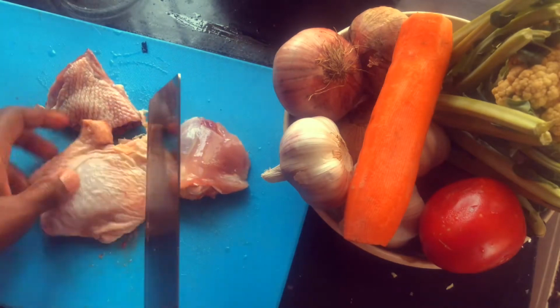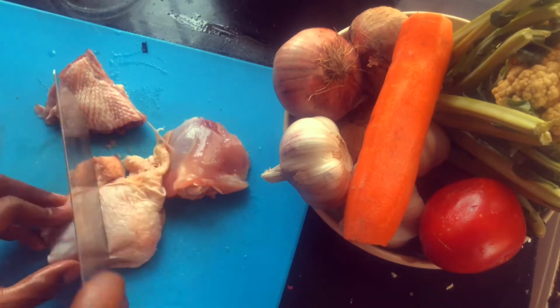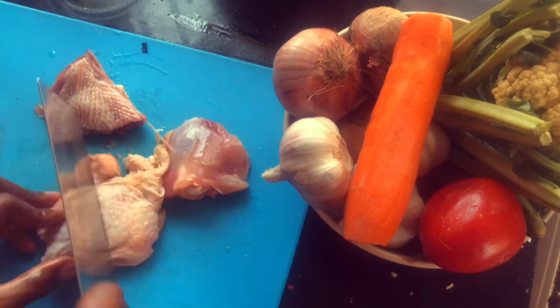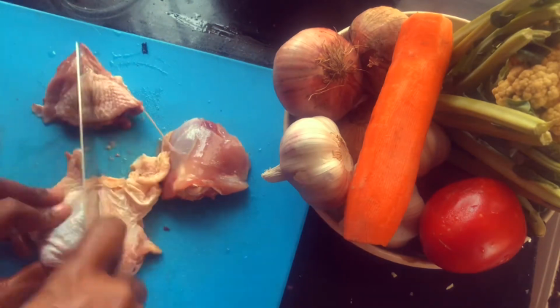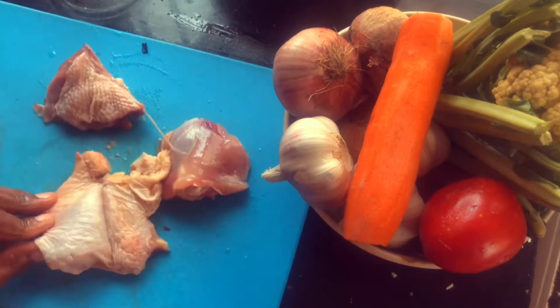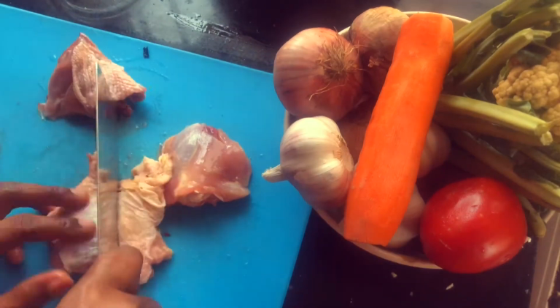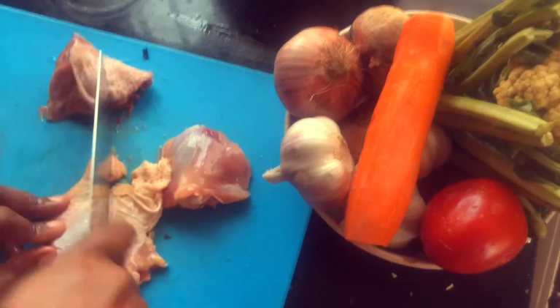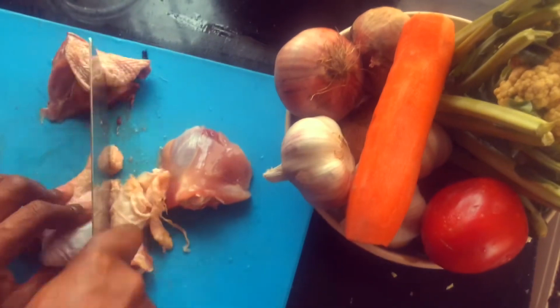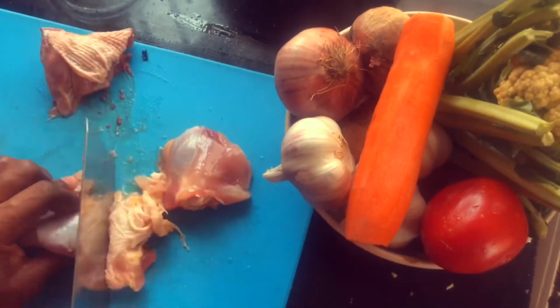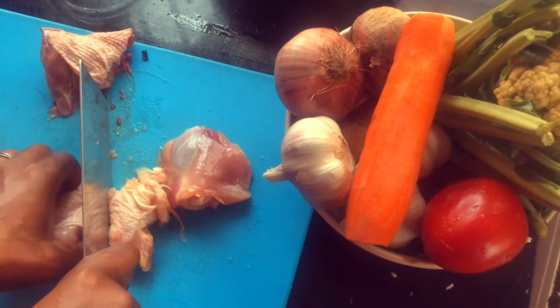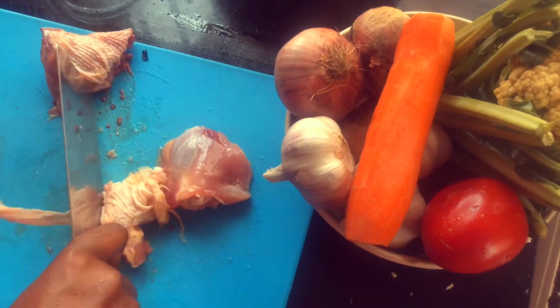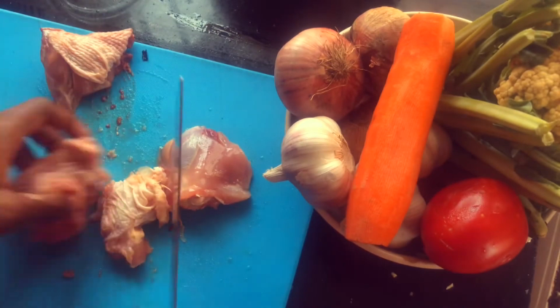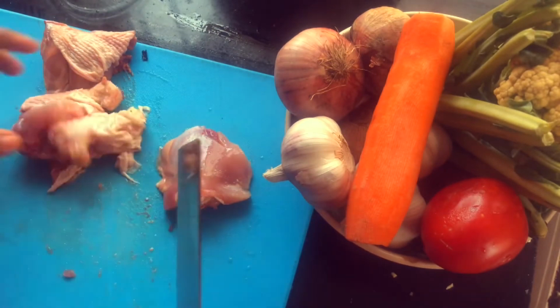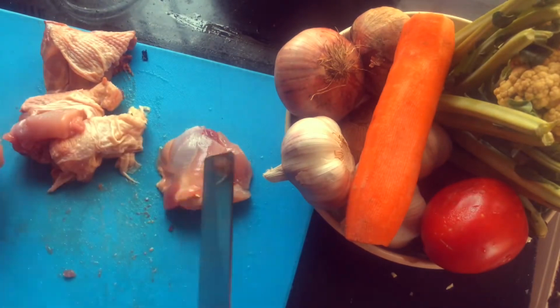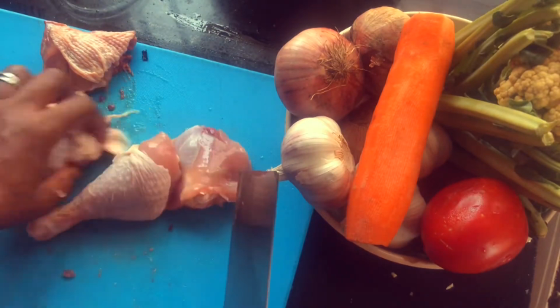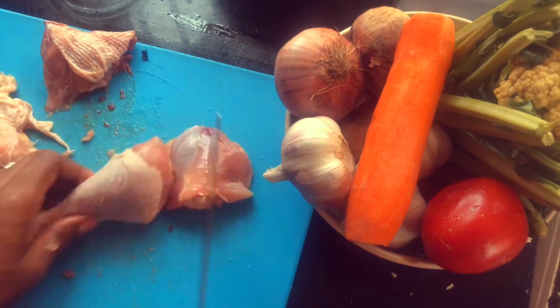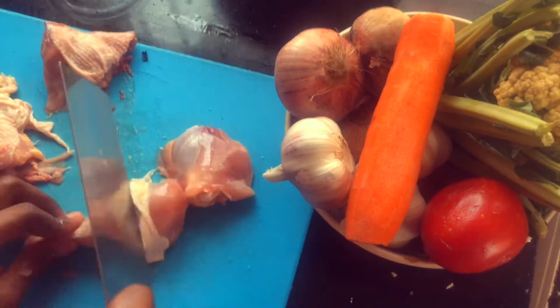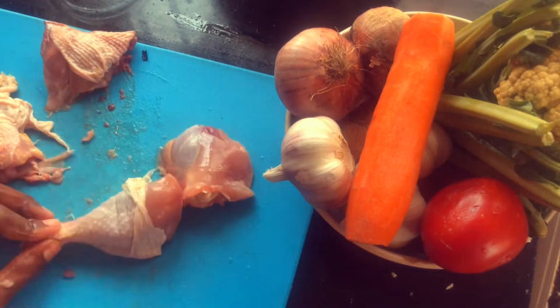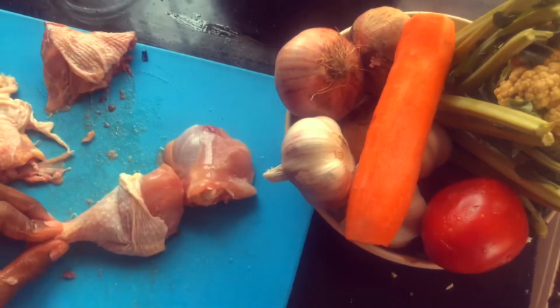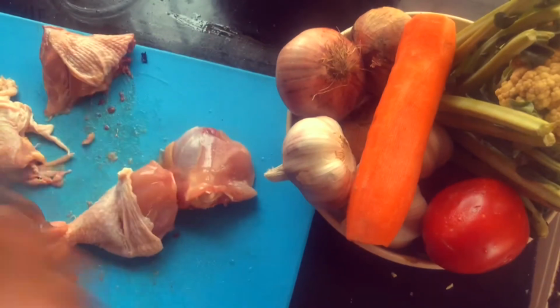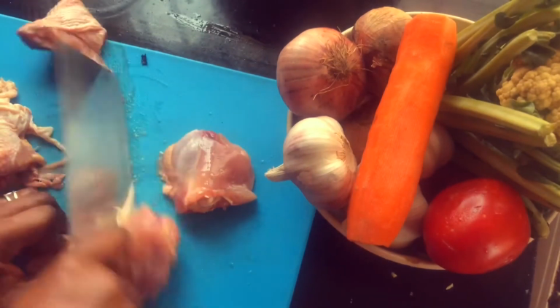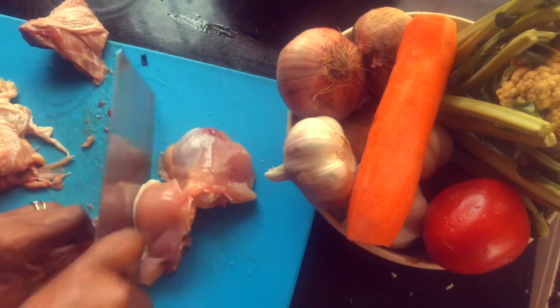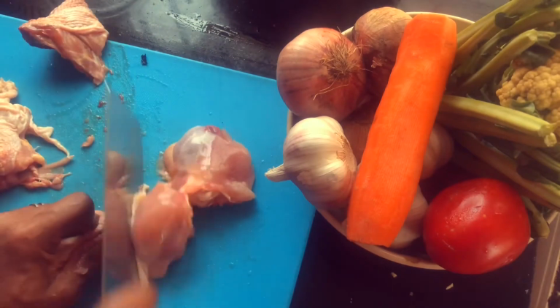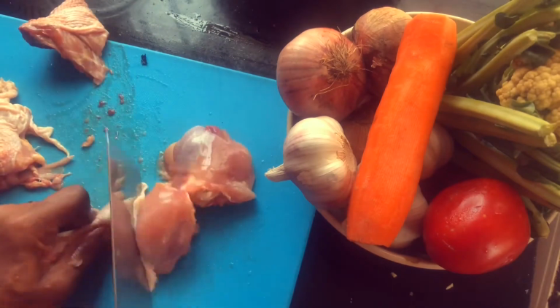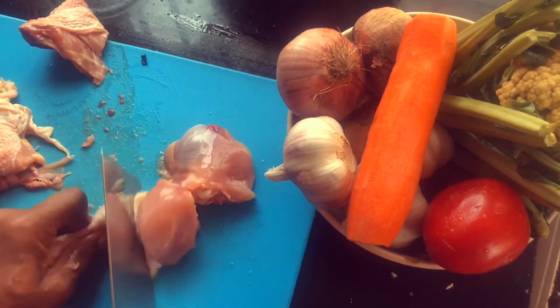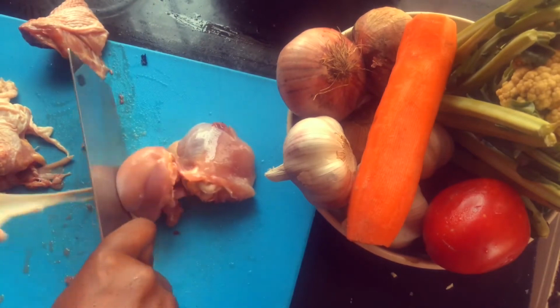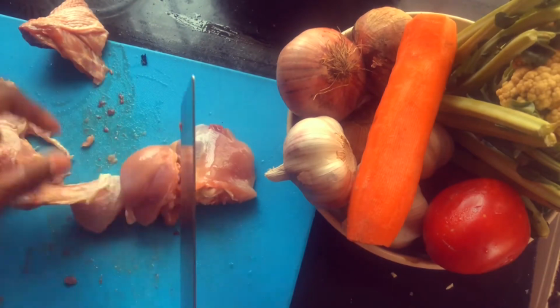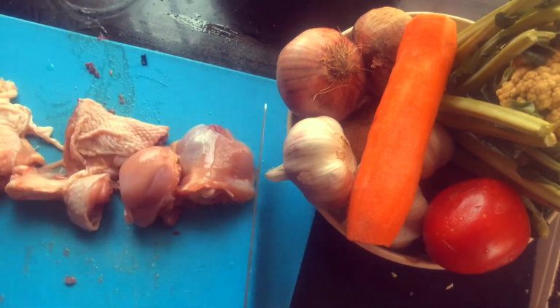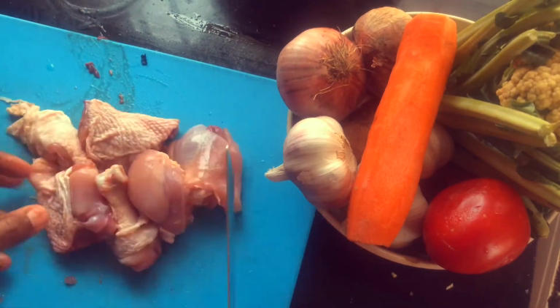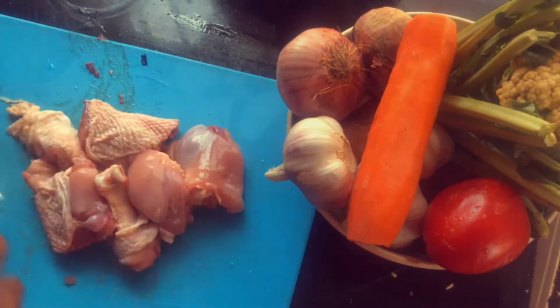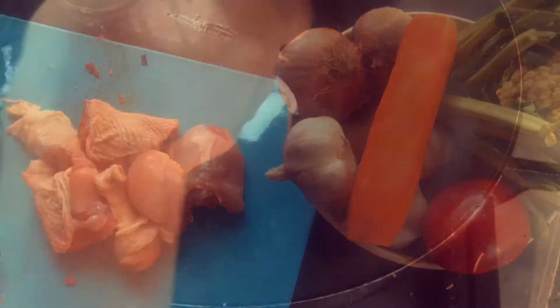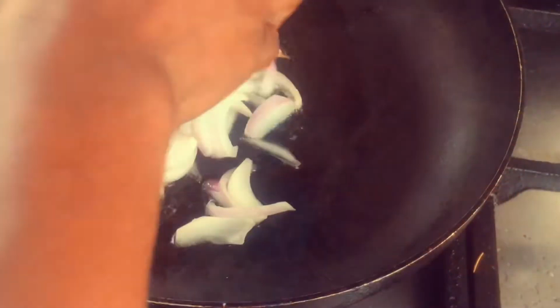Then I cut up the drumstick as well. I don't like my meats being chunky in the stews, so easy does it.